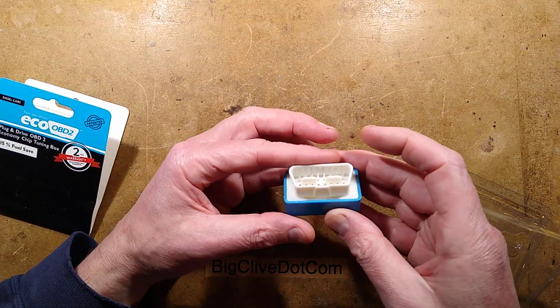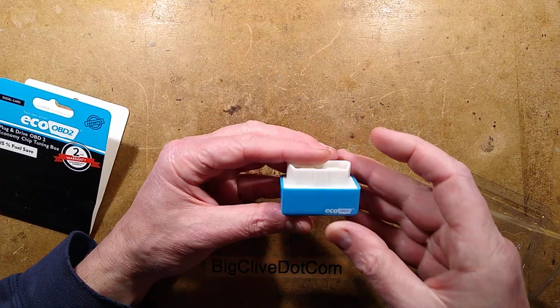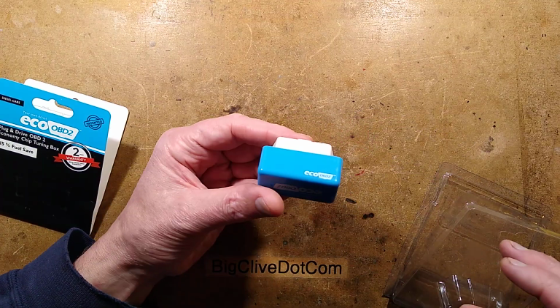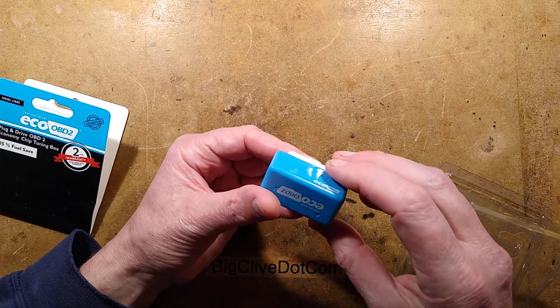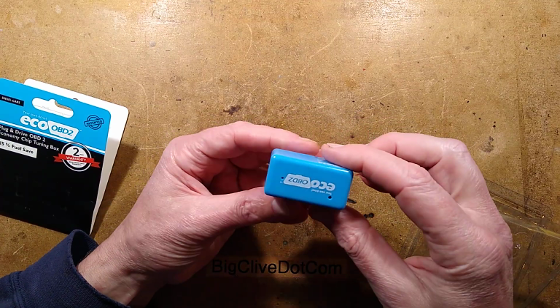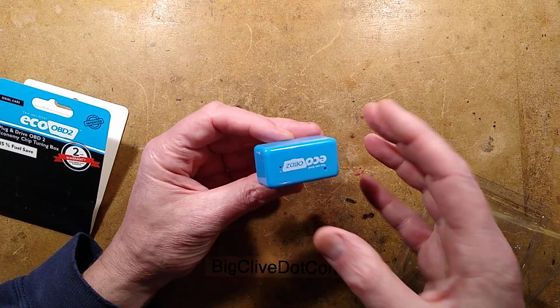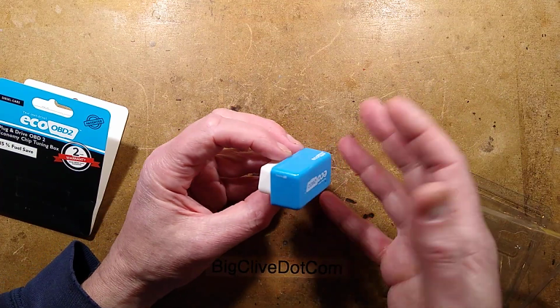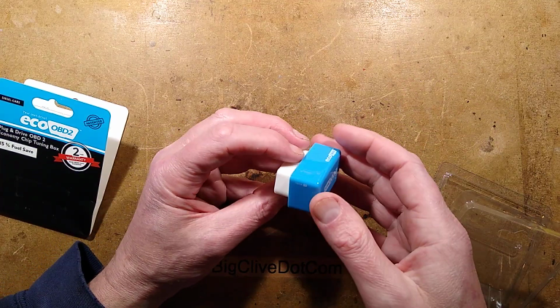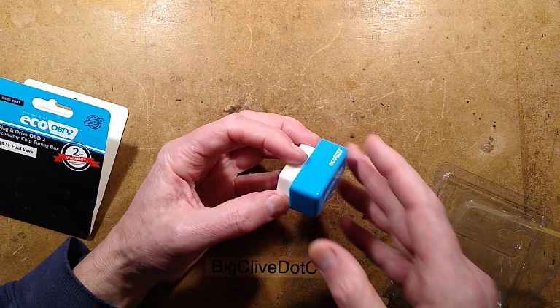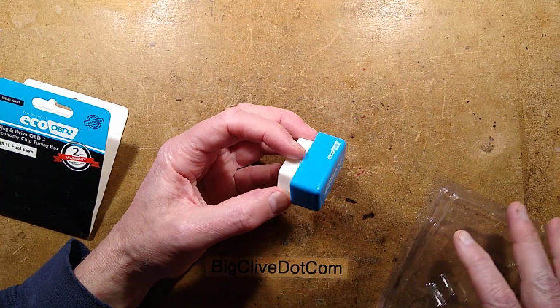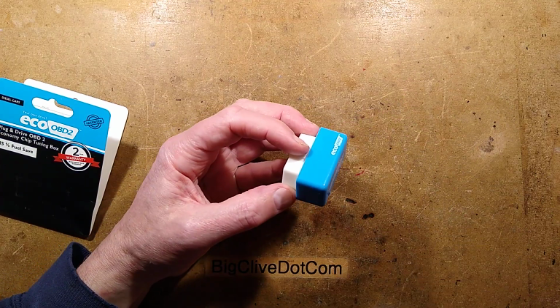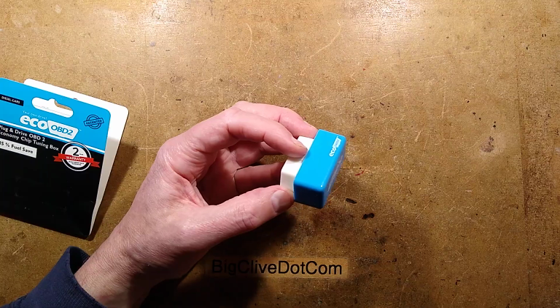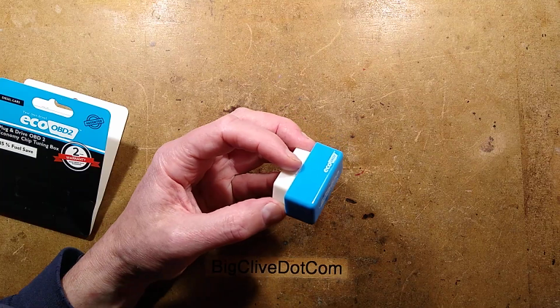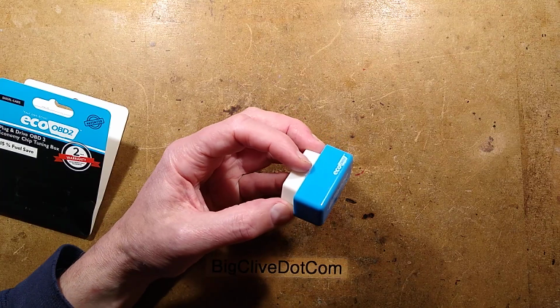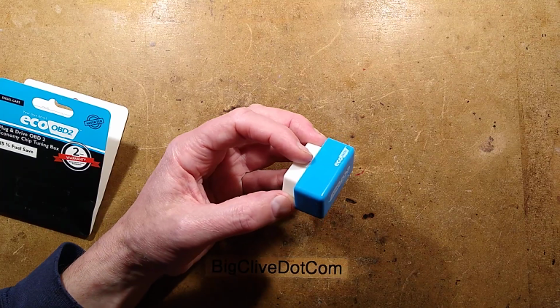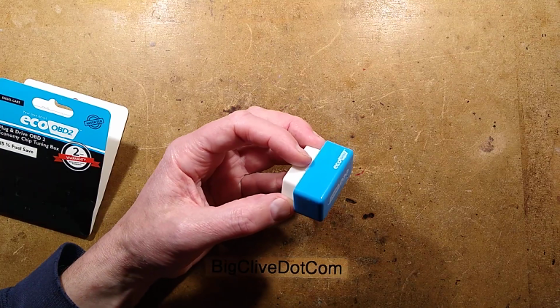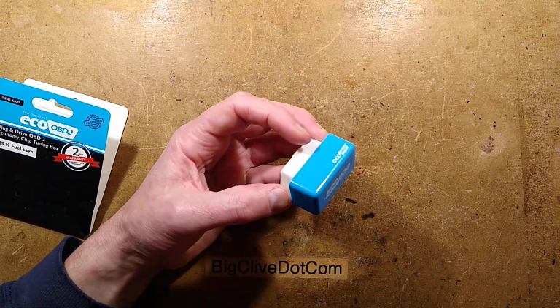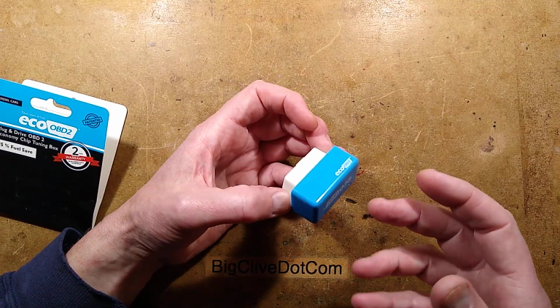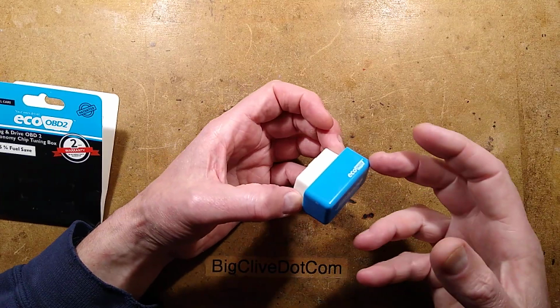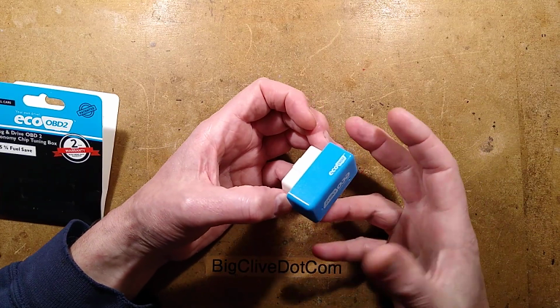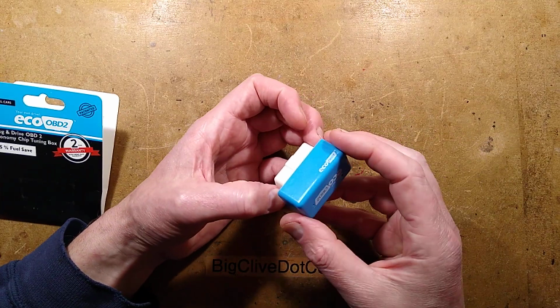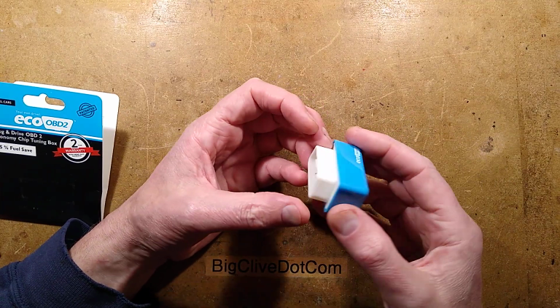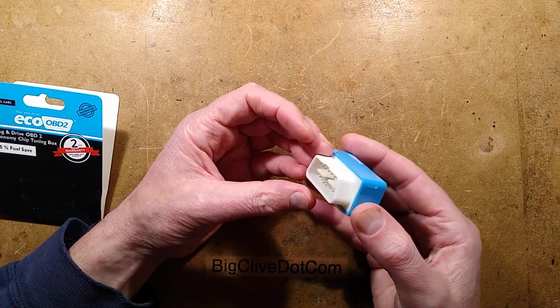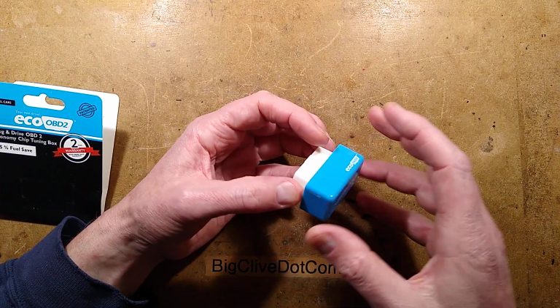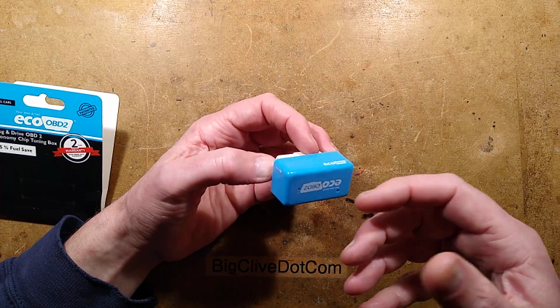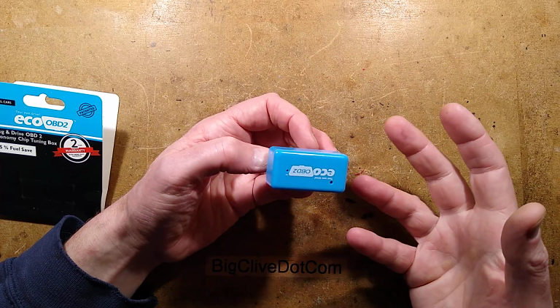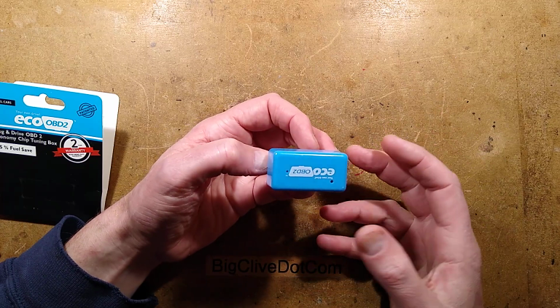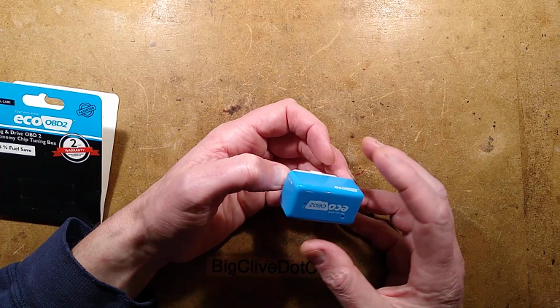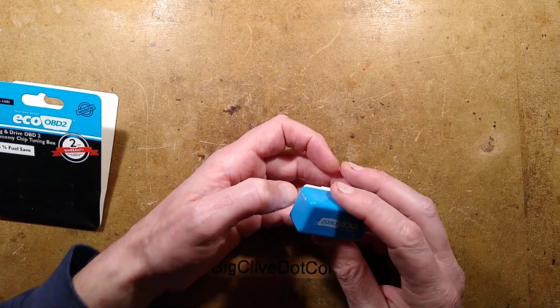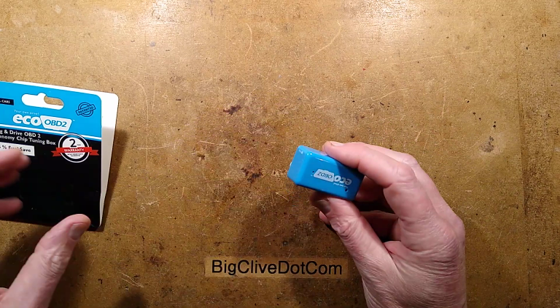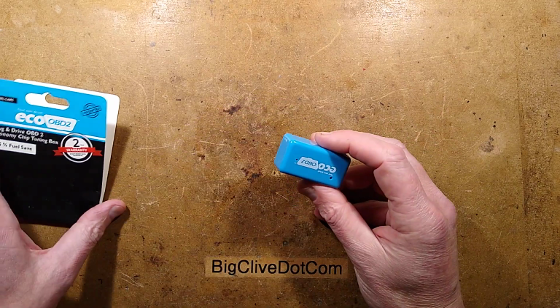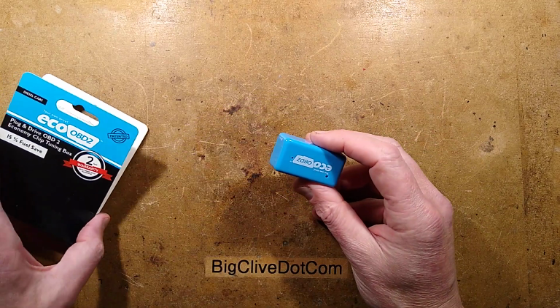OBD means onboard diagnostics. It's used by mechanics to analyse your vehicle's fault codes and interrogate the engine management system to find out — to give clues as to what may be going wrong in your over-complicated car.